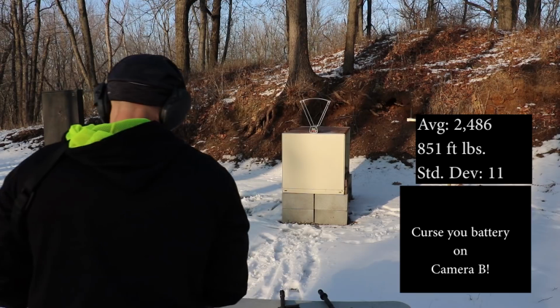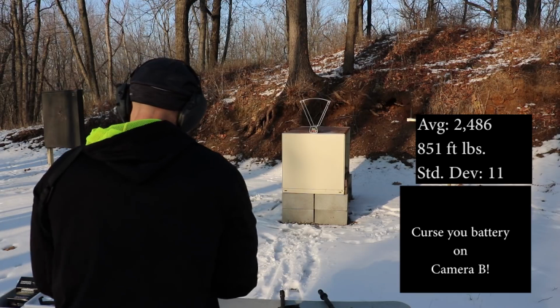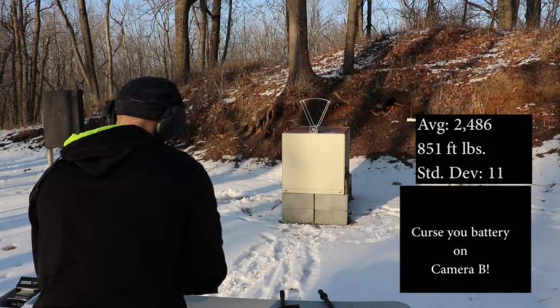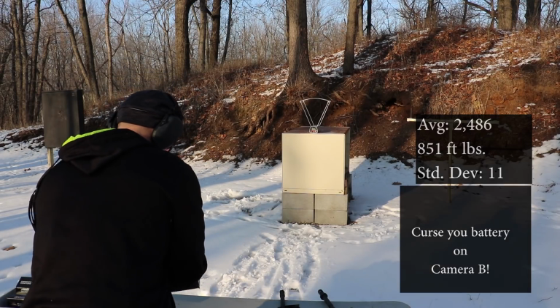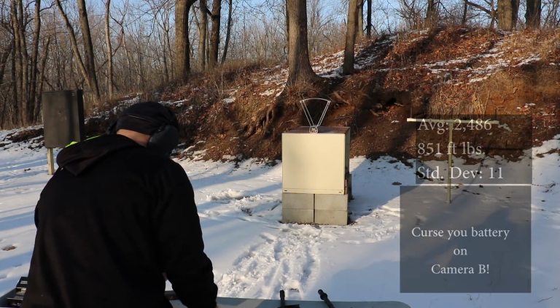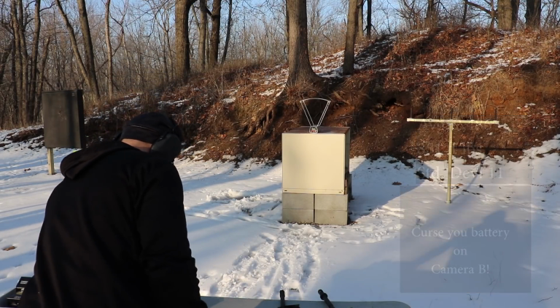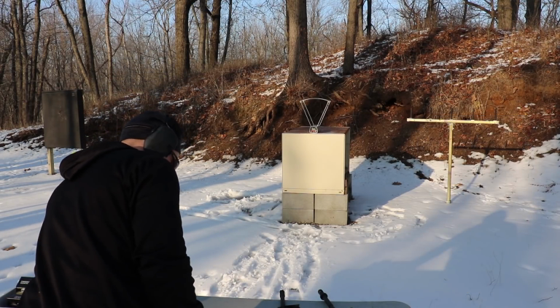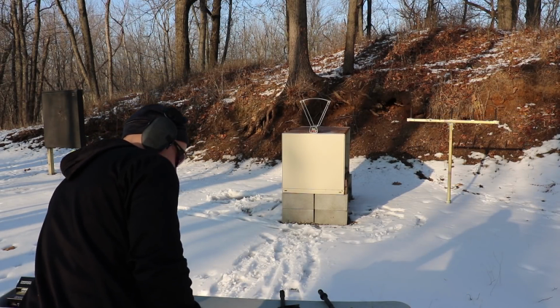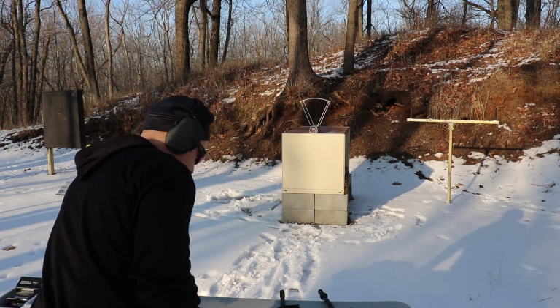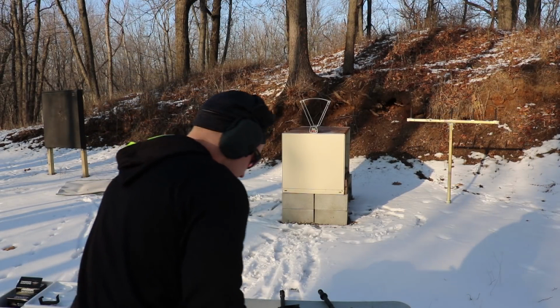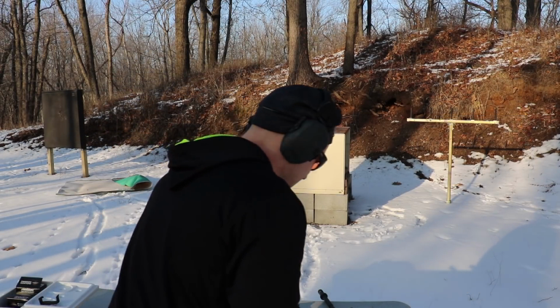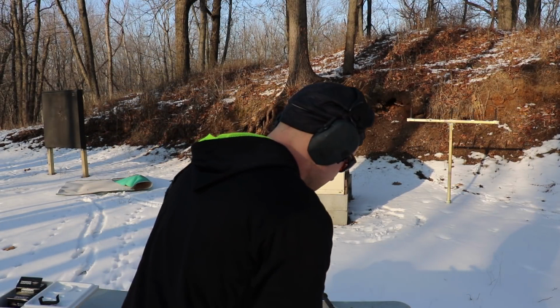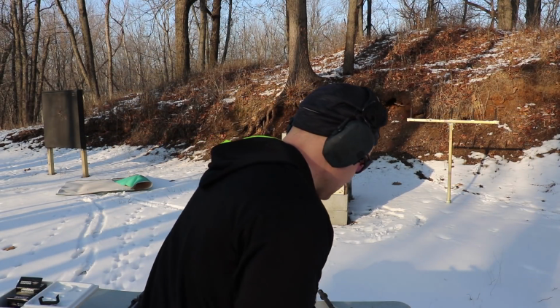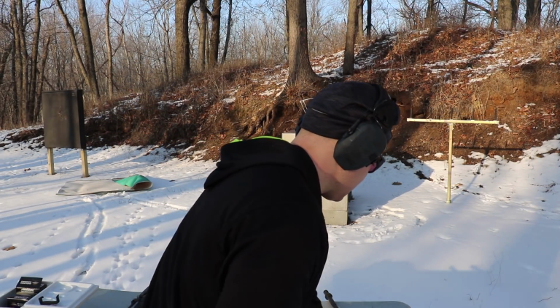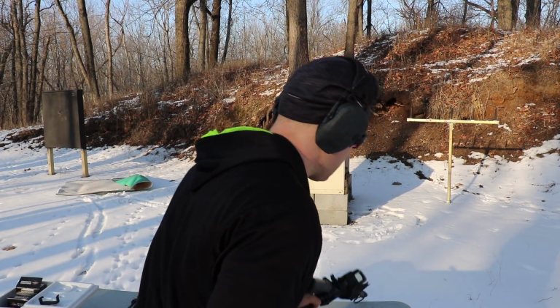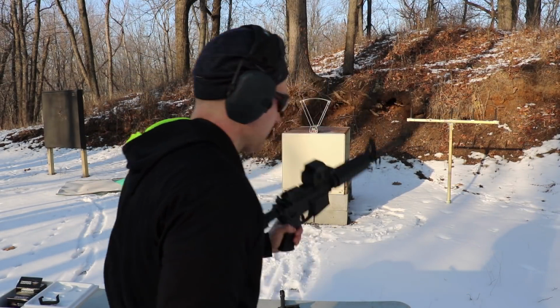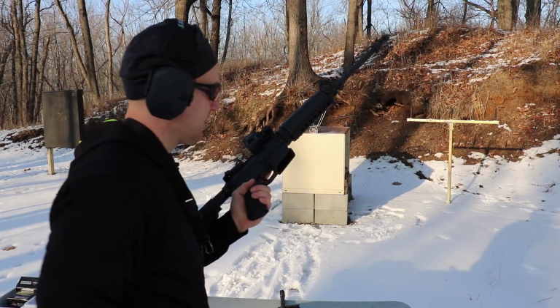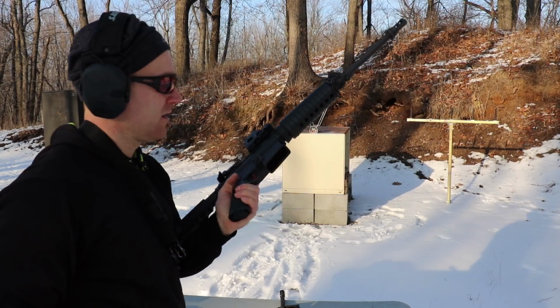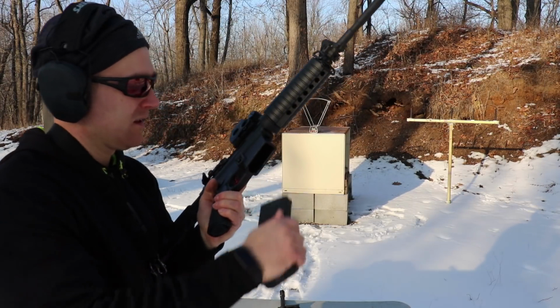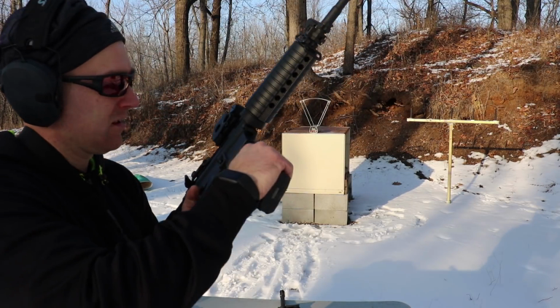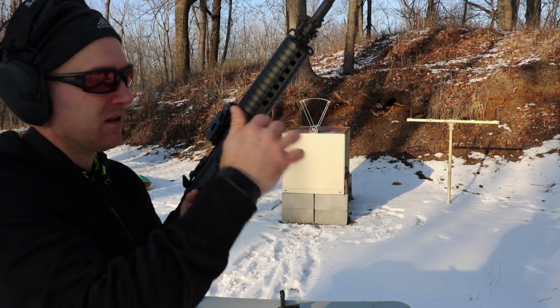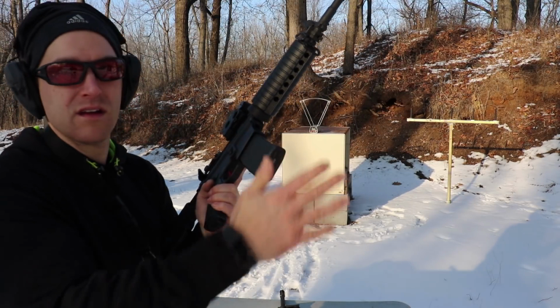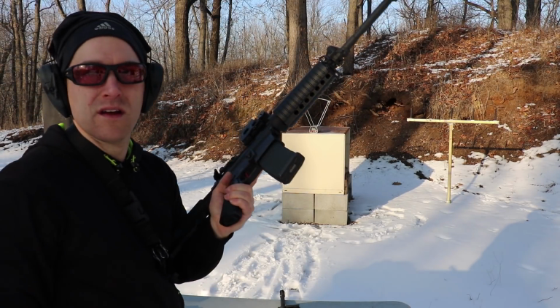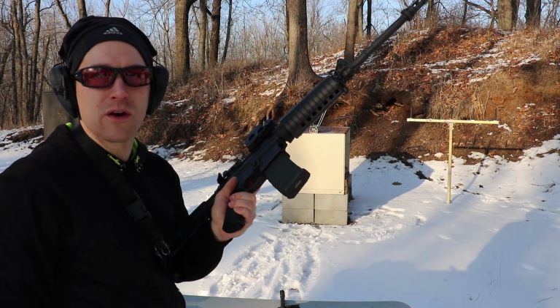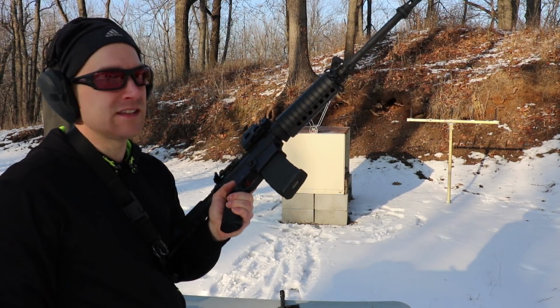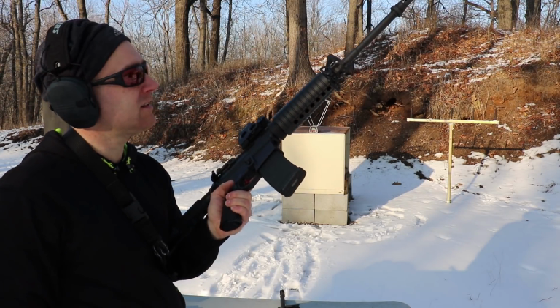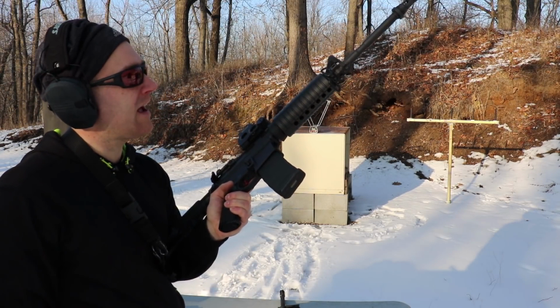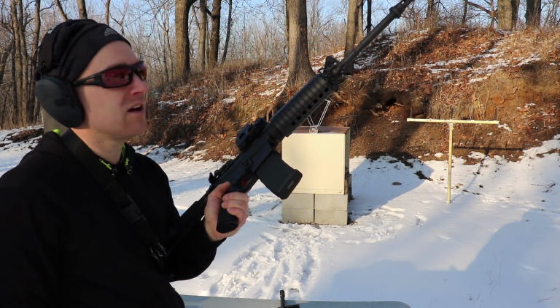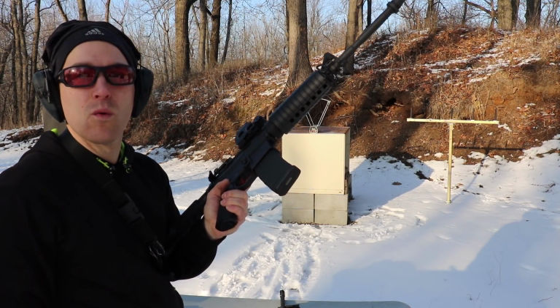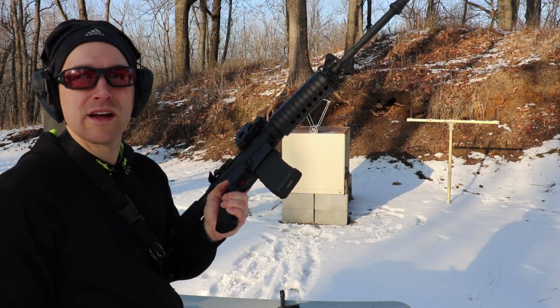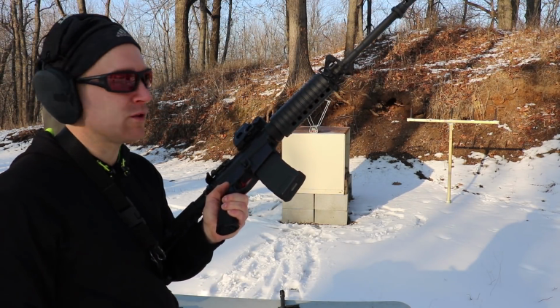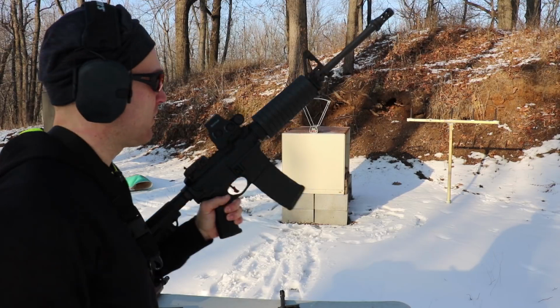That's pretty consistent. Now our 16 inch Stag one-in-nine twist barrel.